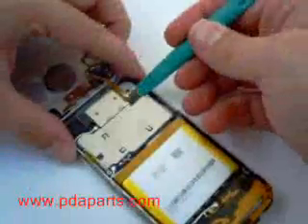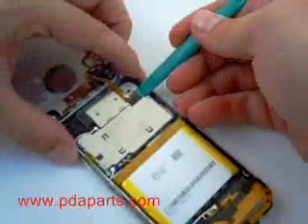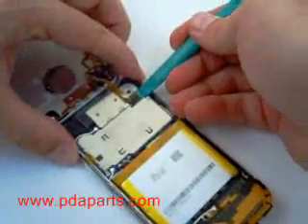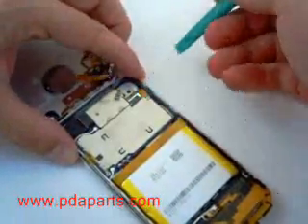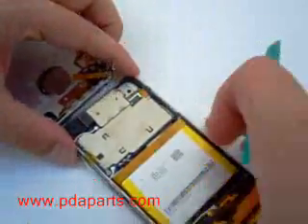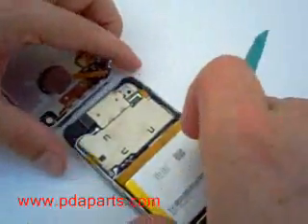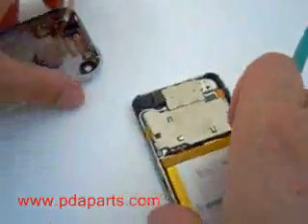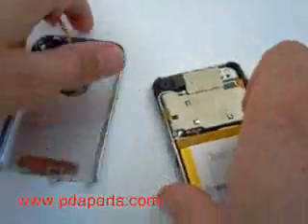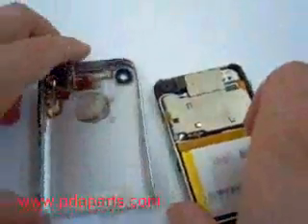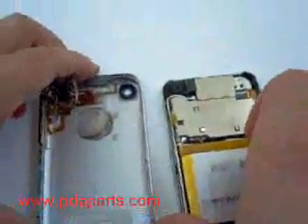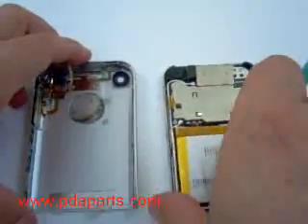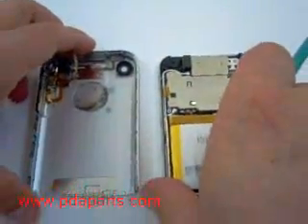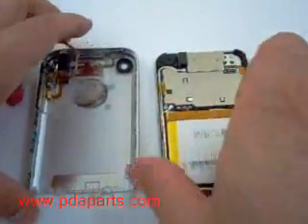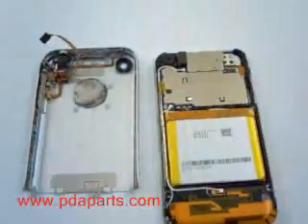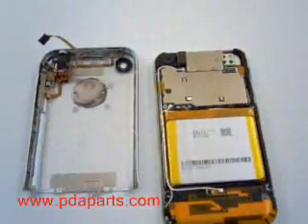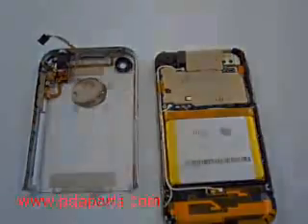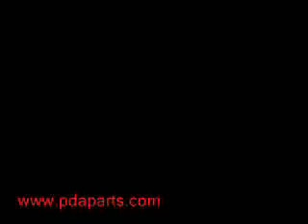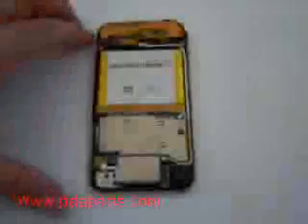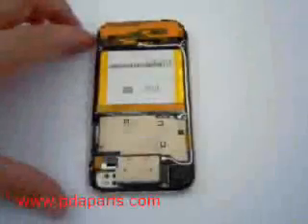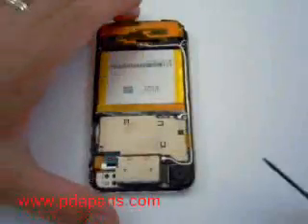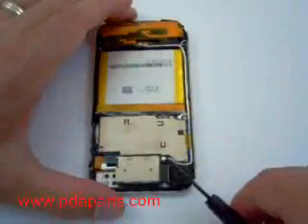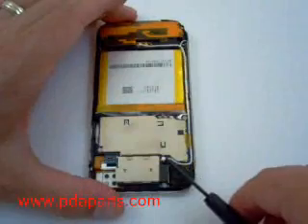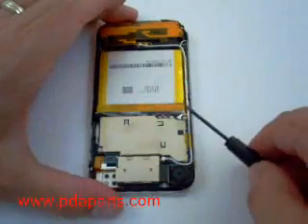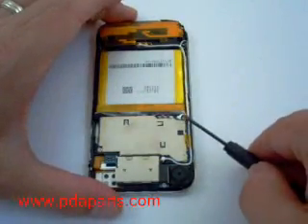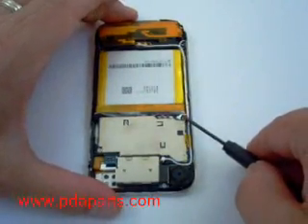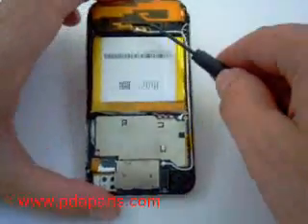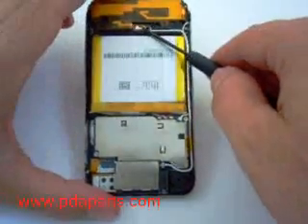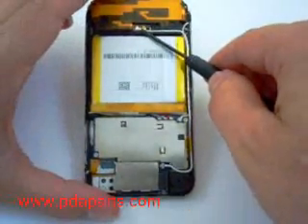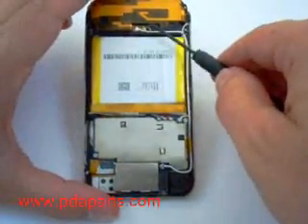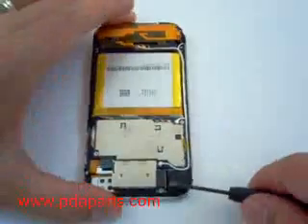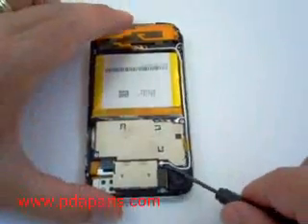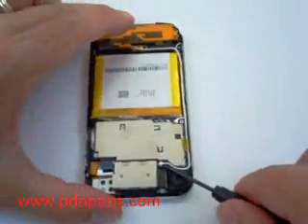There is a ribbon still connected that you'll need to pop up. There are three antenna cables that need to be removed. They are held on by glue, so it might take a little to pry them off carefully.